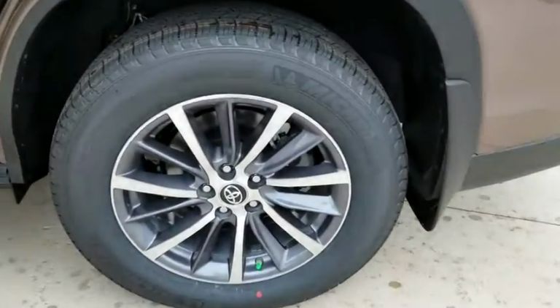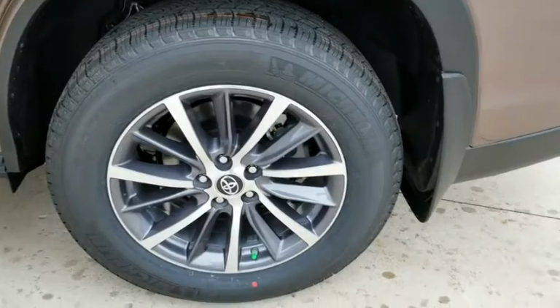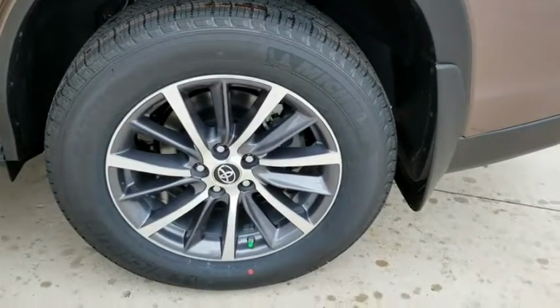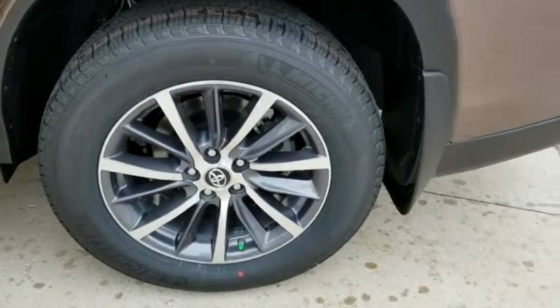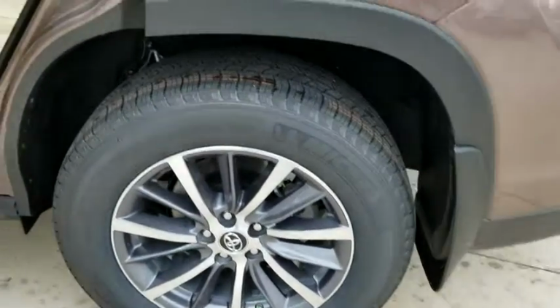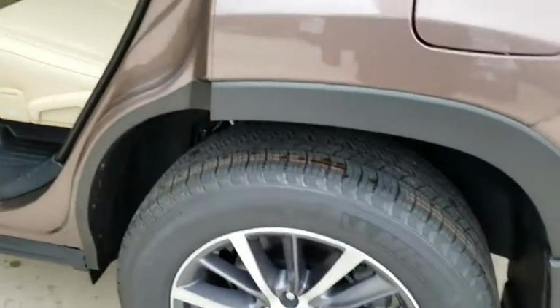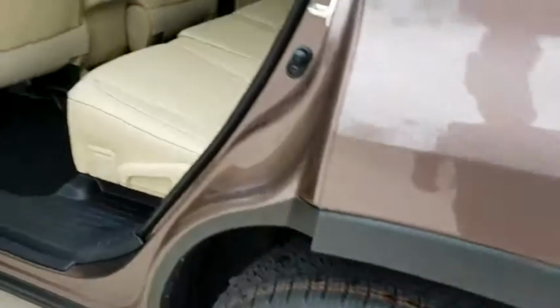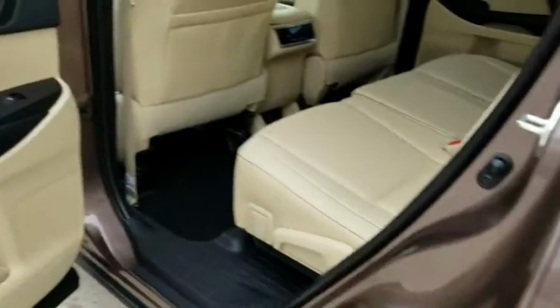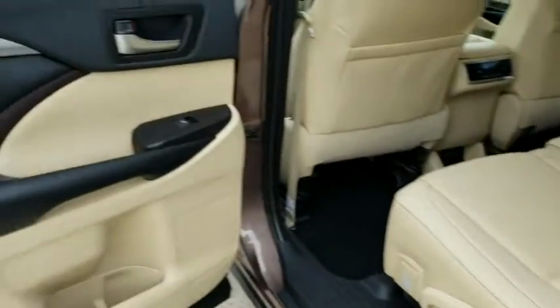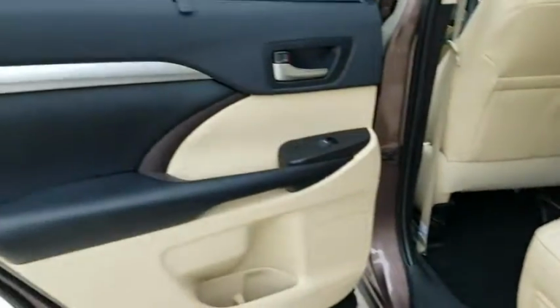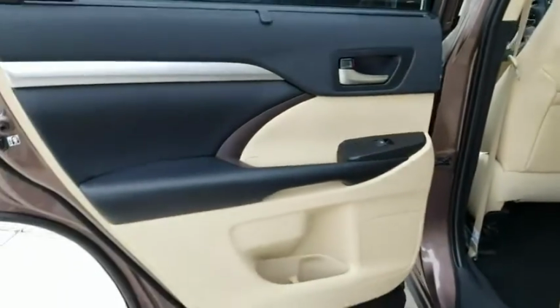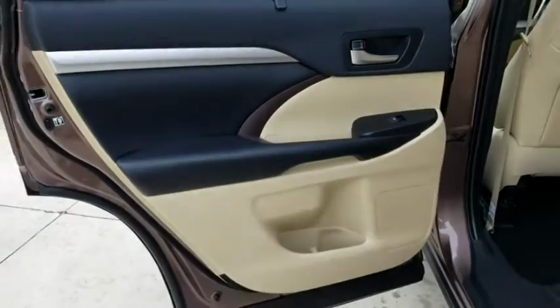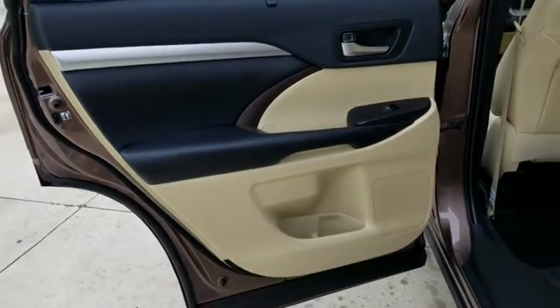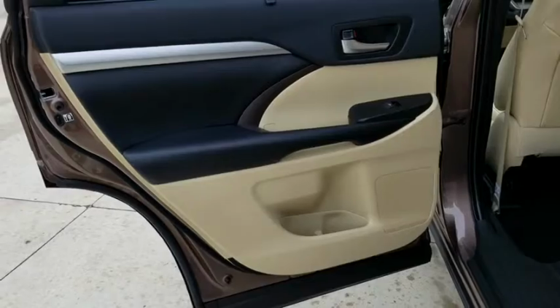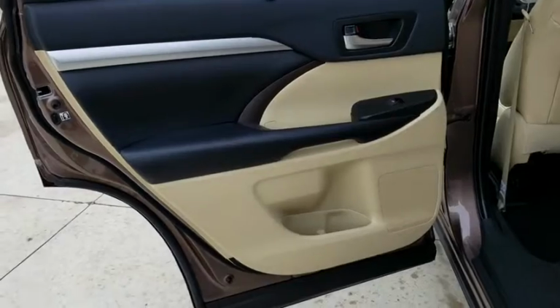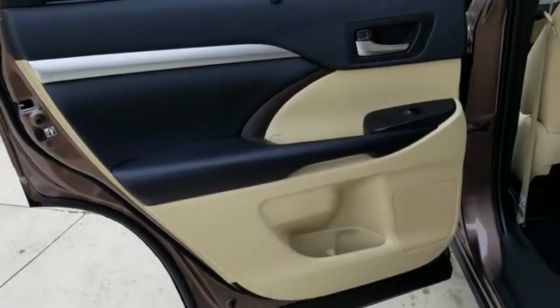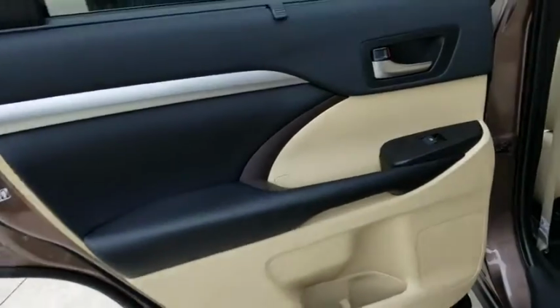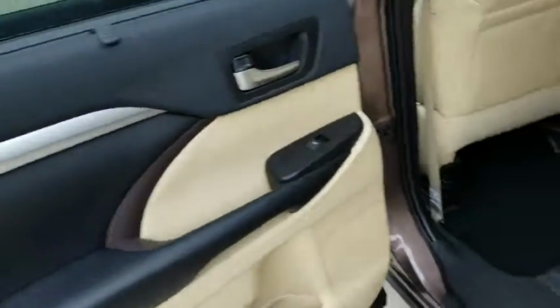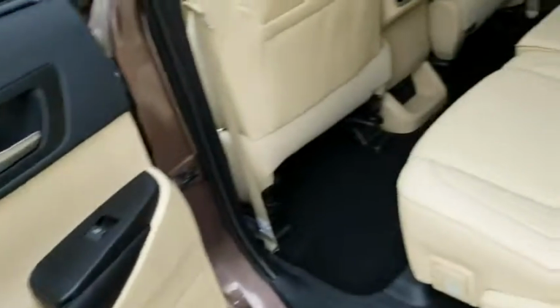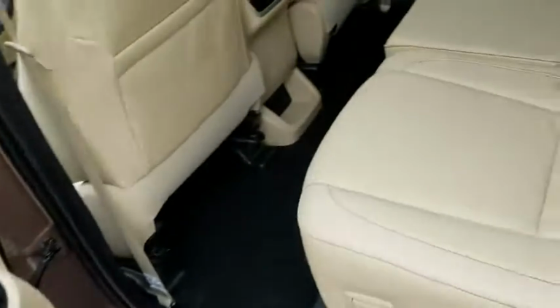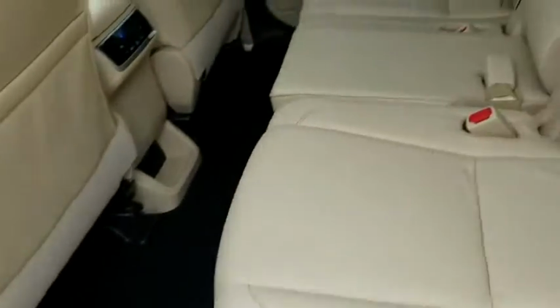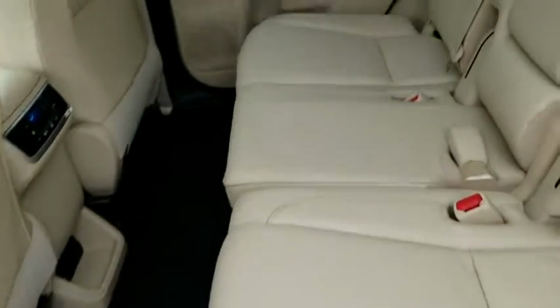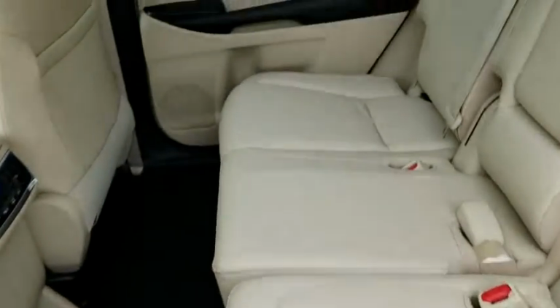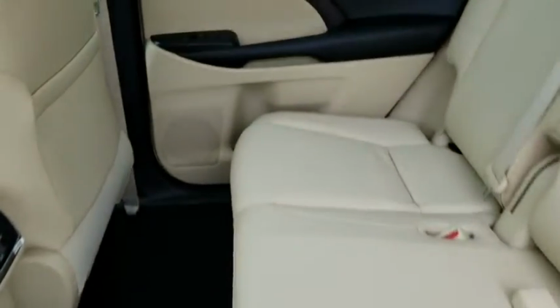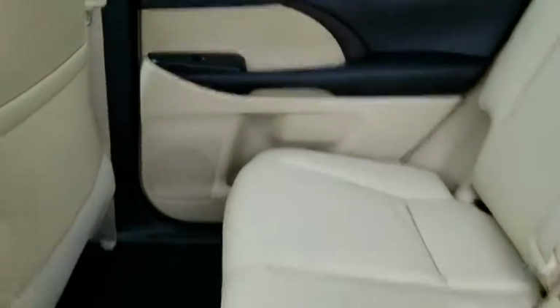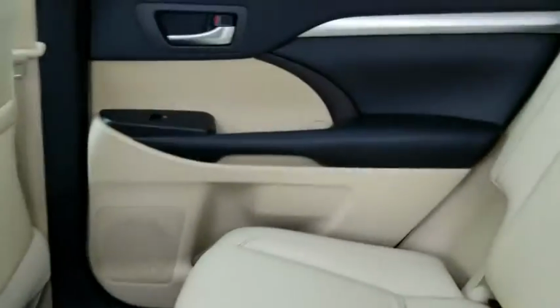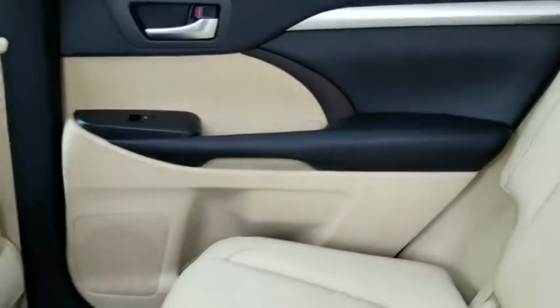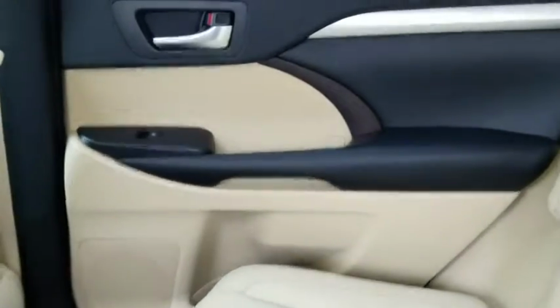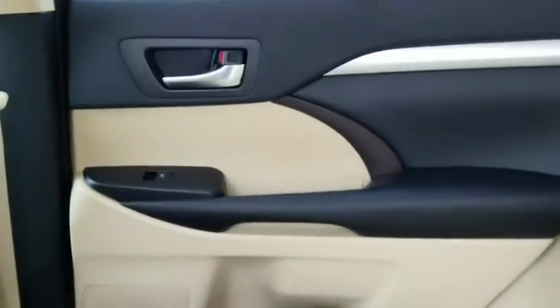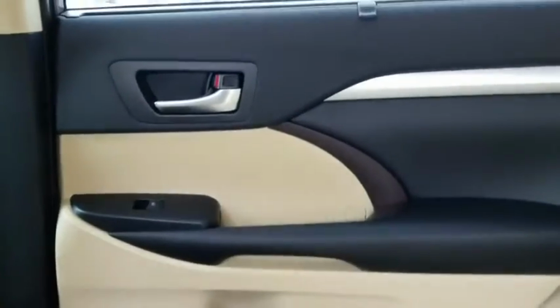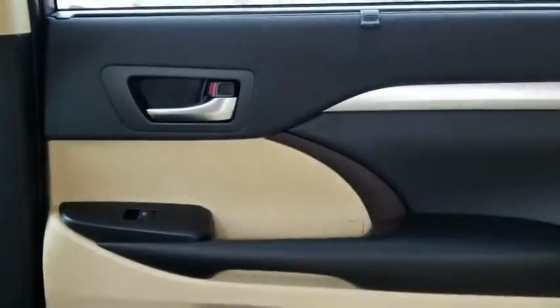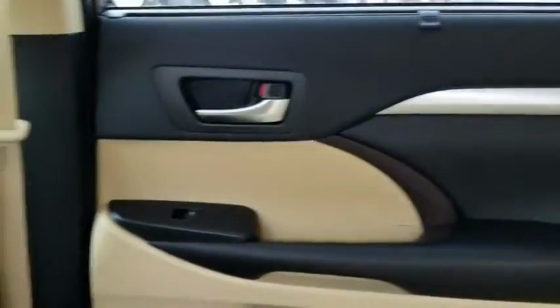Lane departure warning, leather-wrapped steering wheel, Bluetooth, power steering, adjustable steering wheel, cruise control, hard disk drive media storage, keyless start, aluminum wheels. Your new ride is just a phone call away.